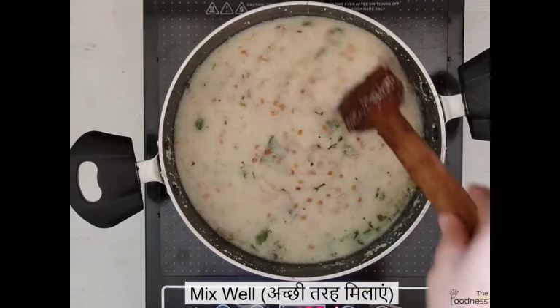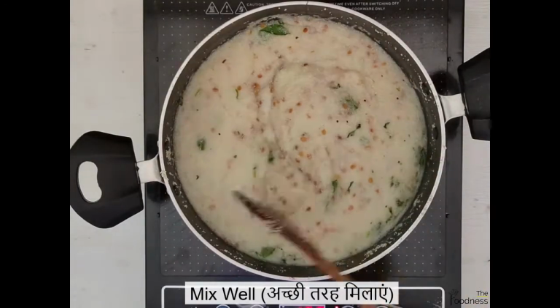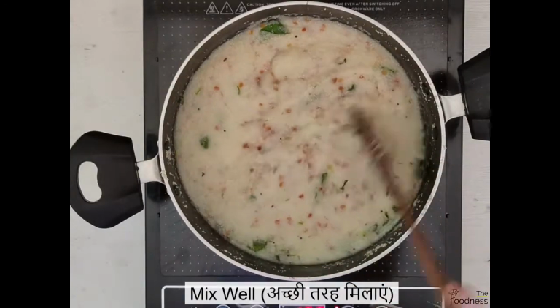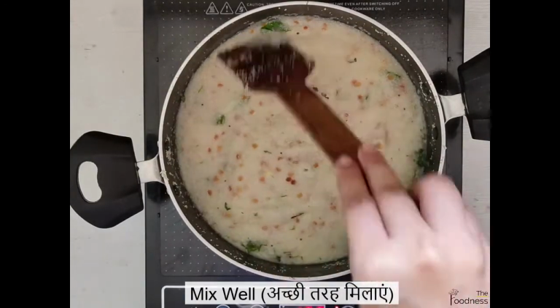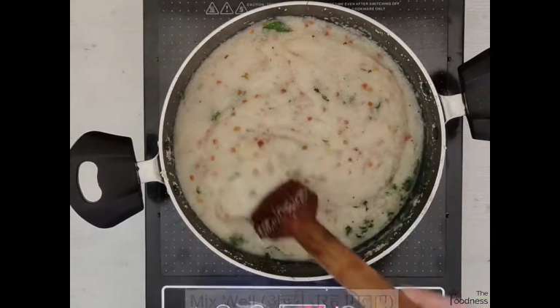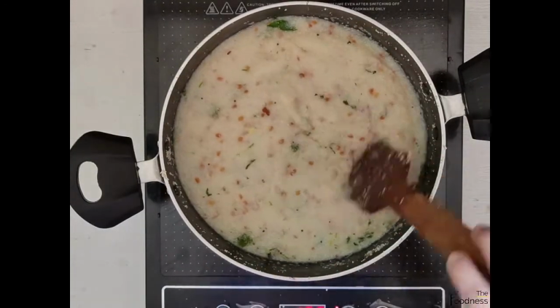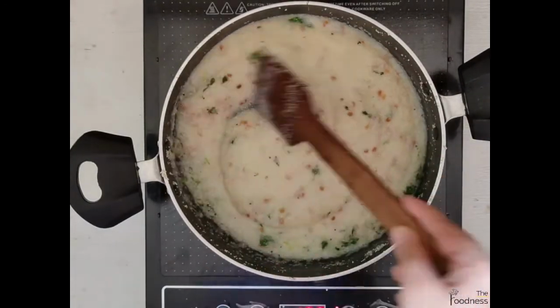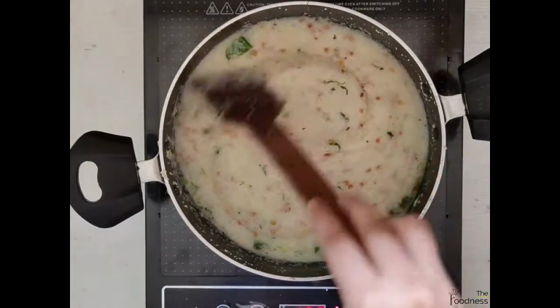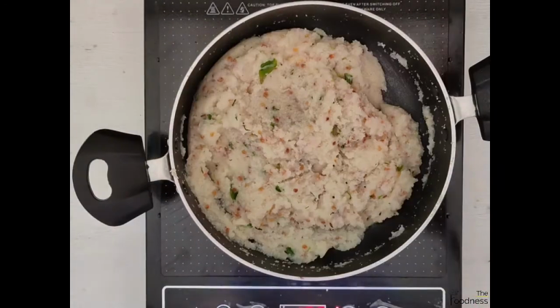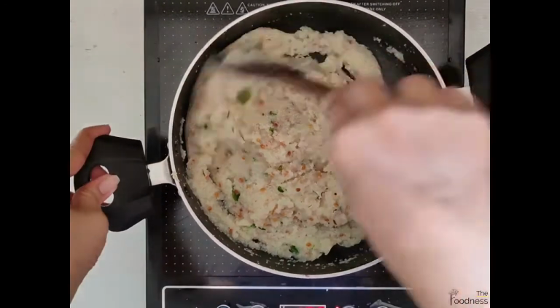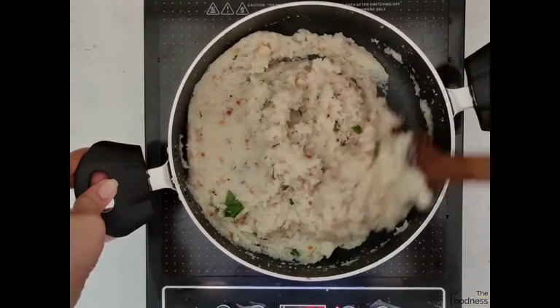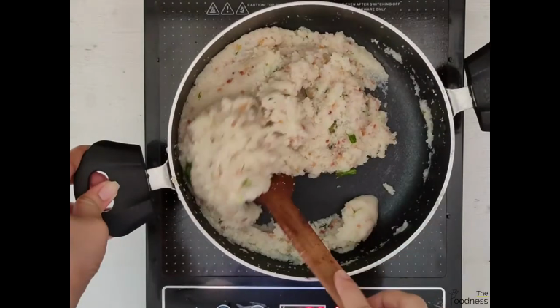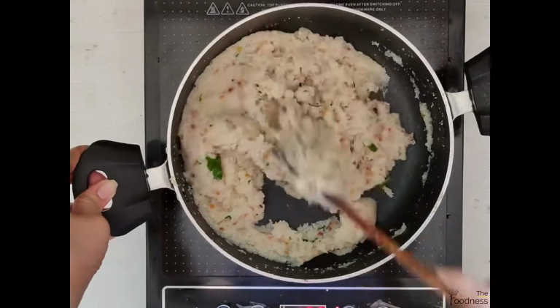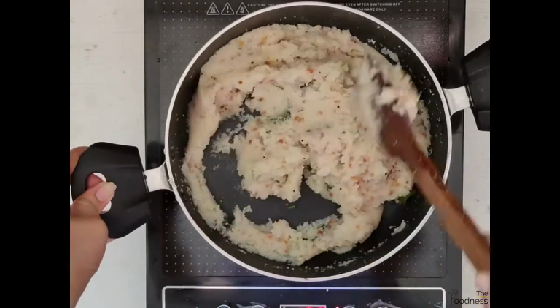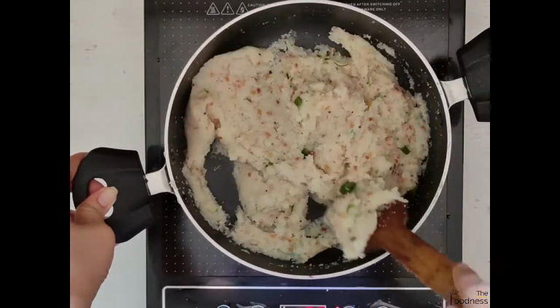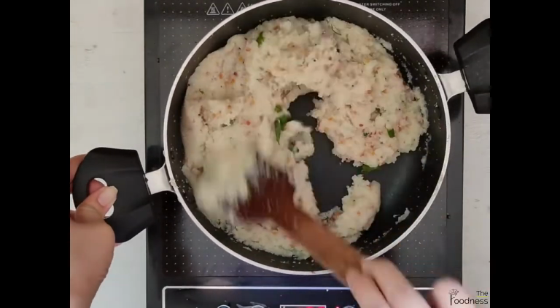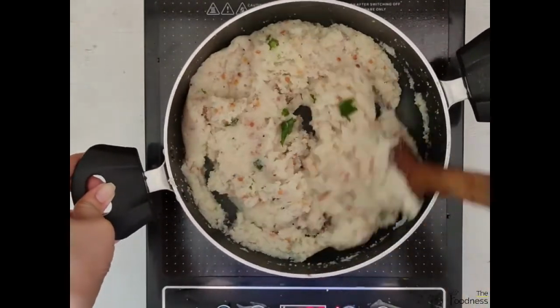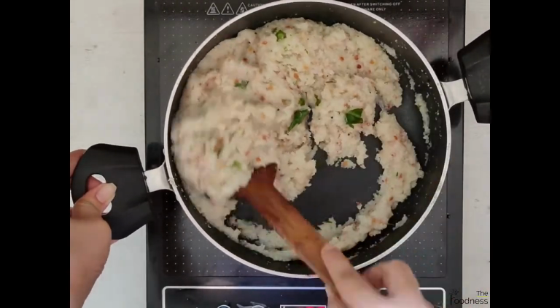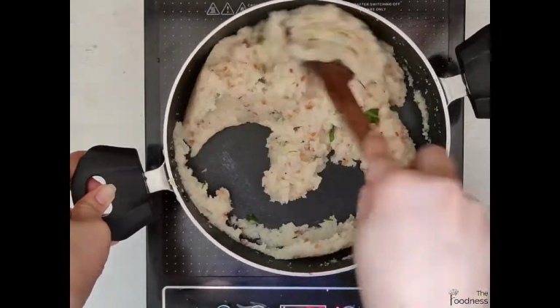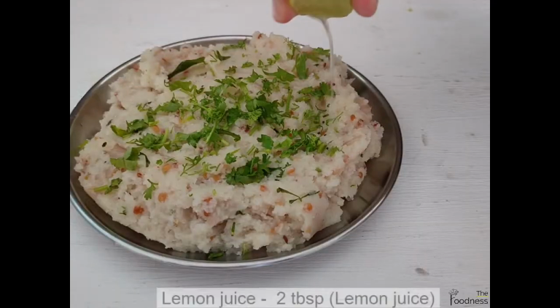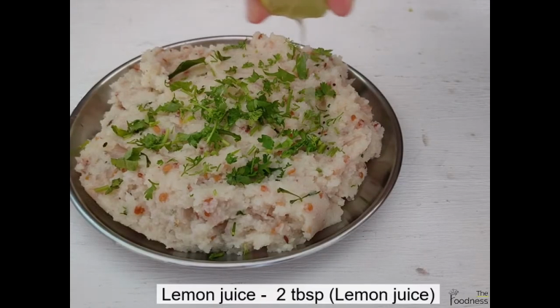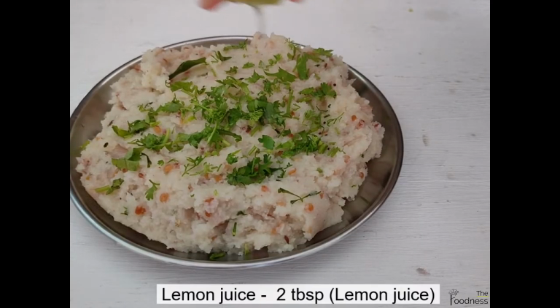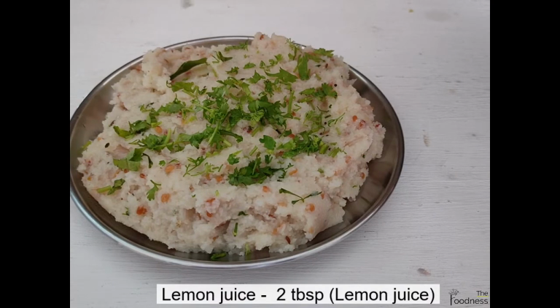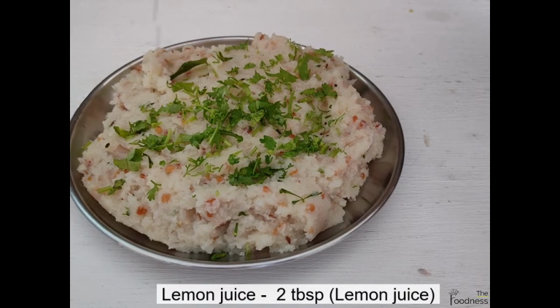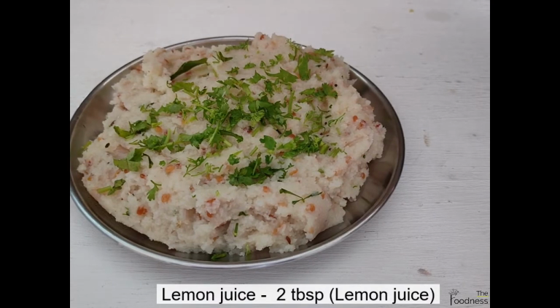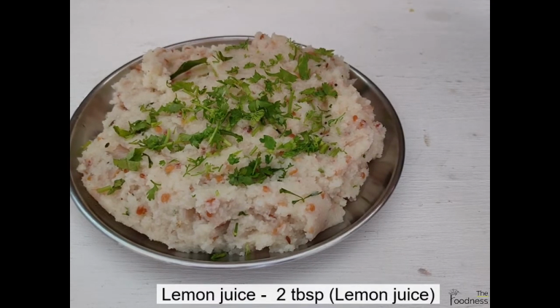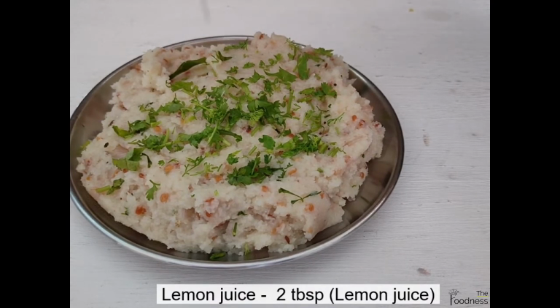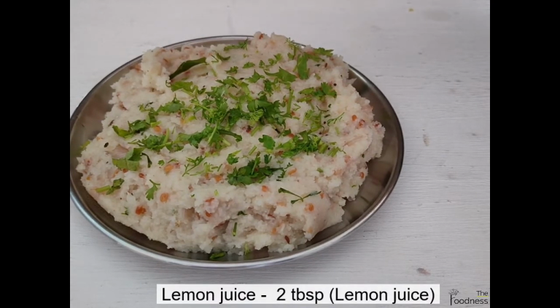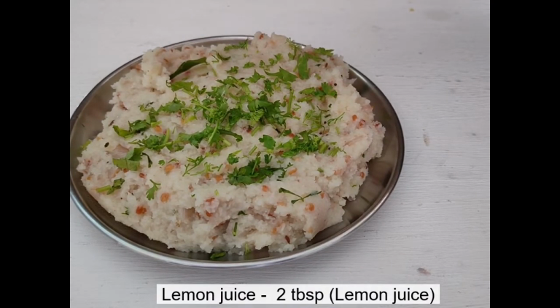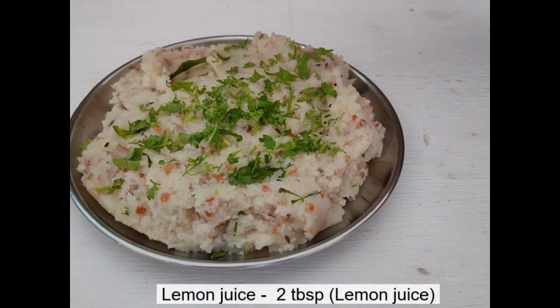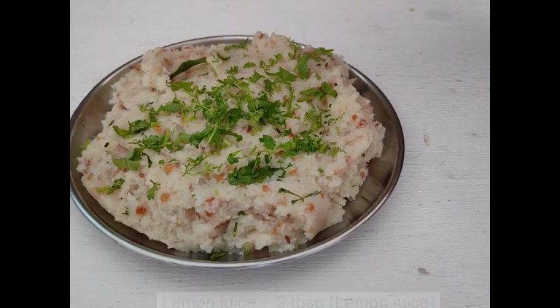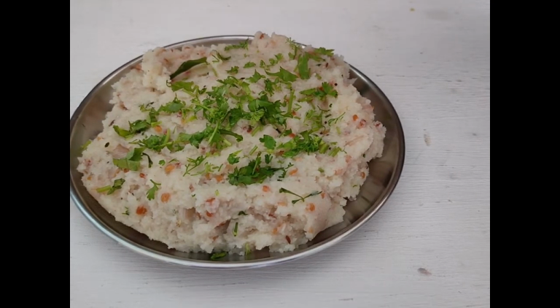For ½ cup of homemade instant upma premix, add 1 and ½ cup of hot water. Mix well on low flame till the water is completely absorbed.